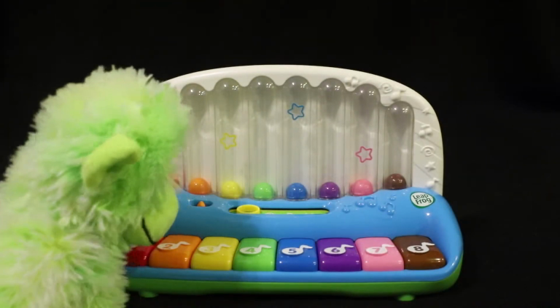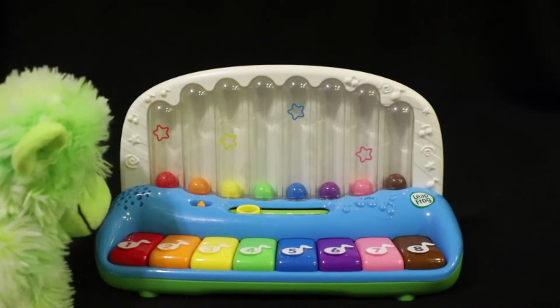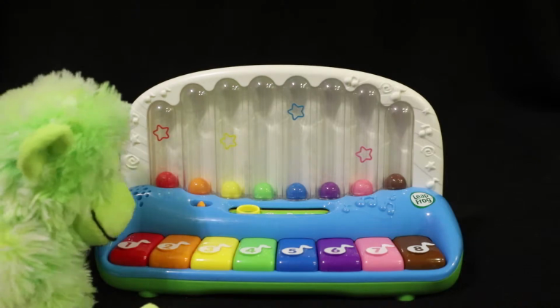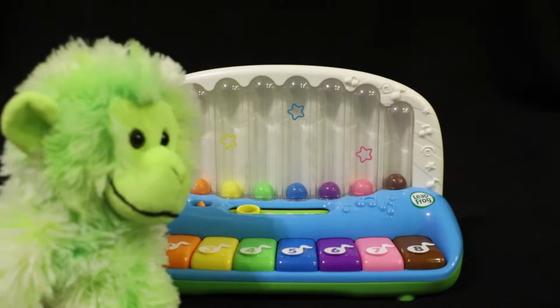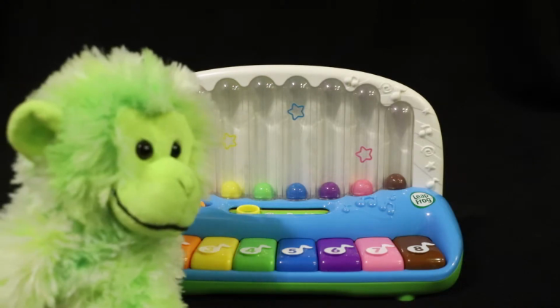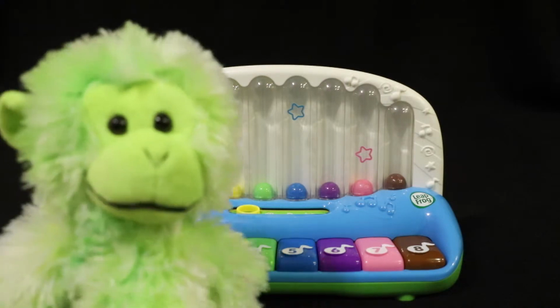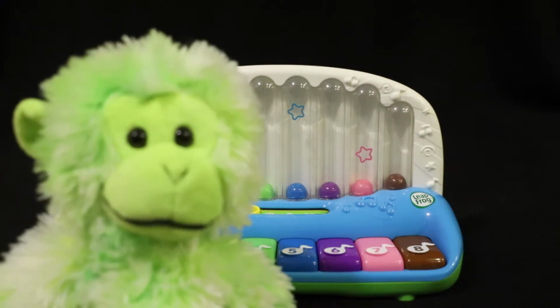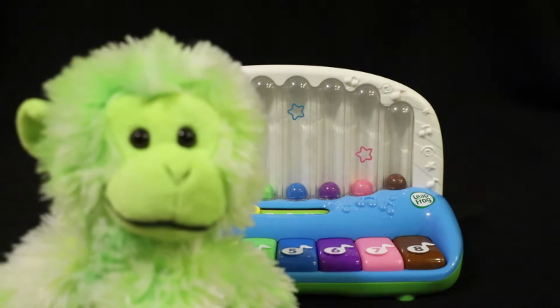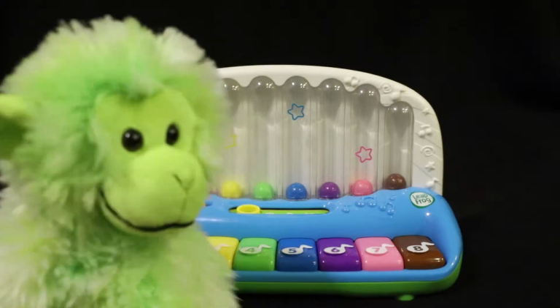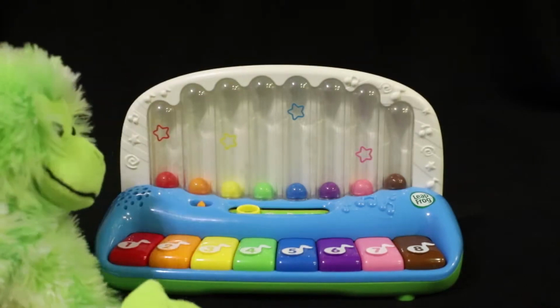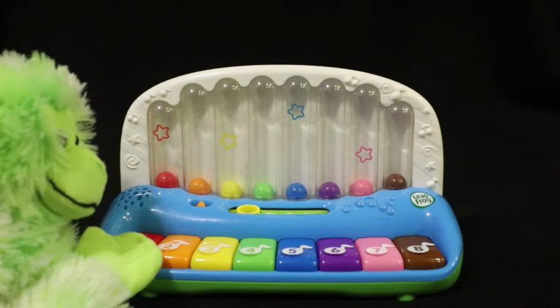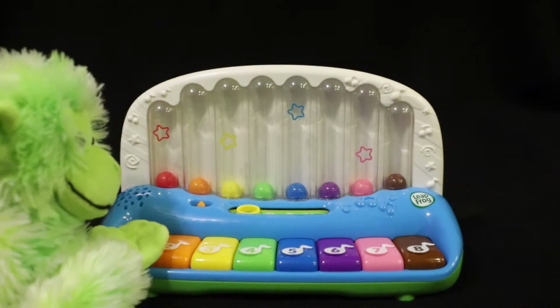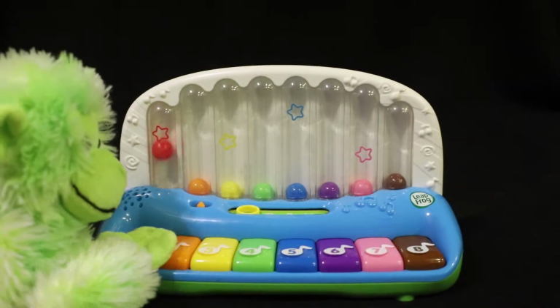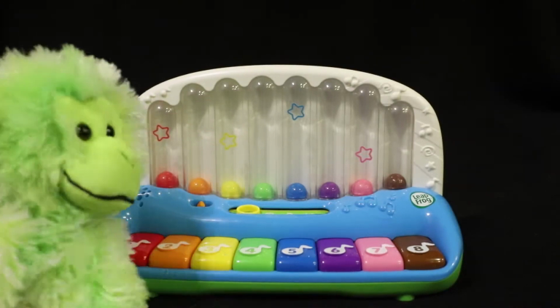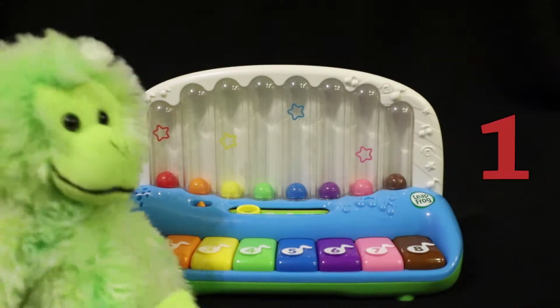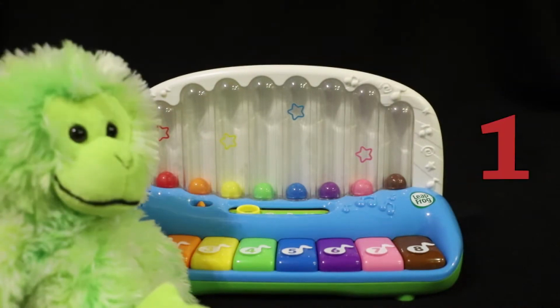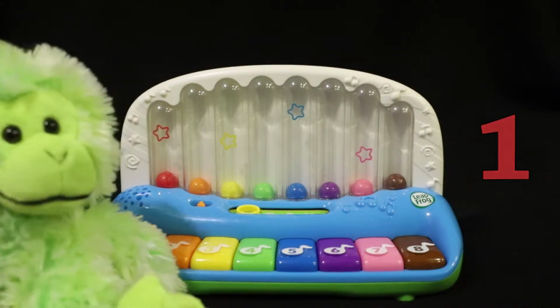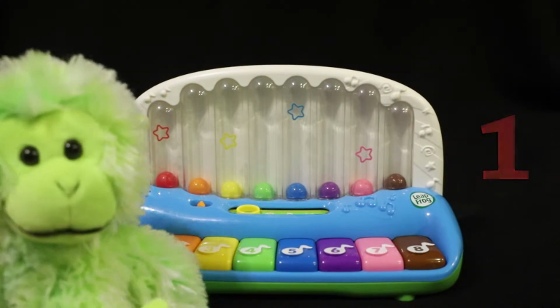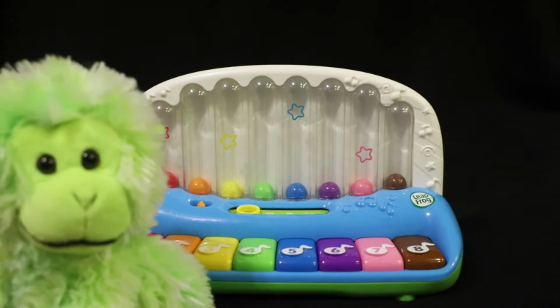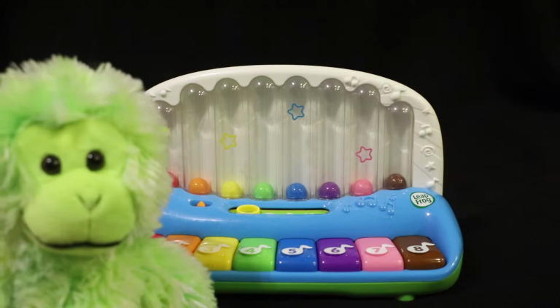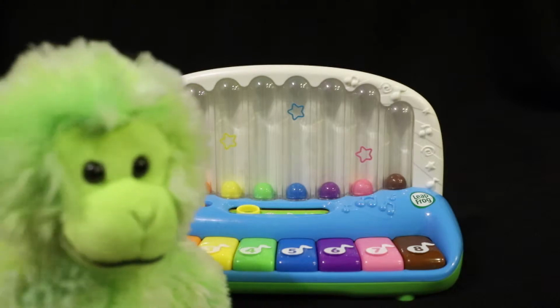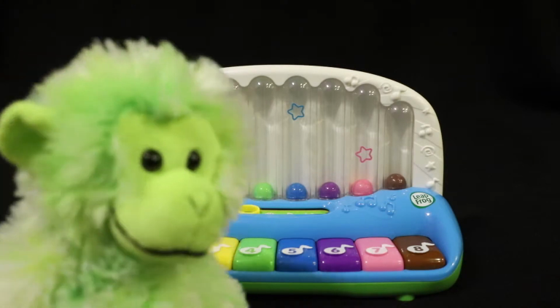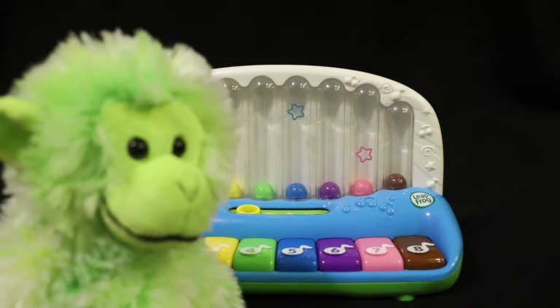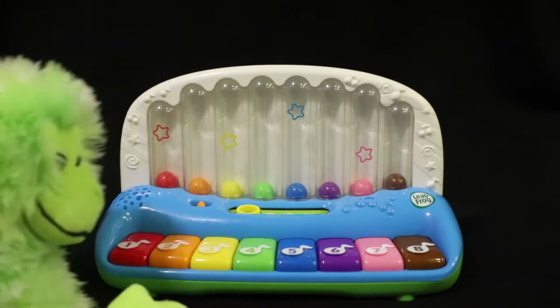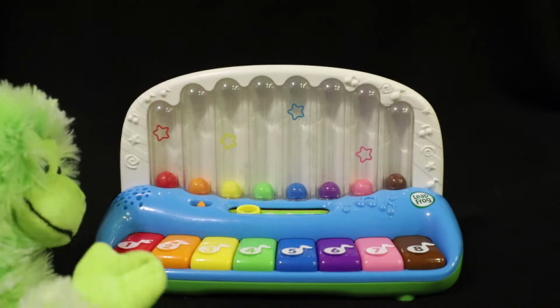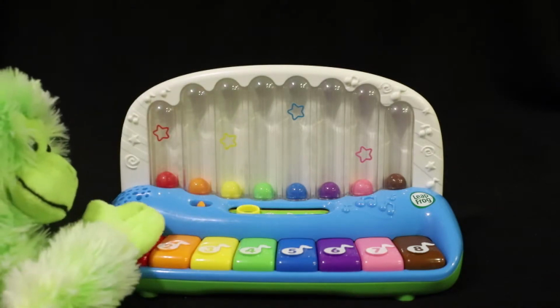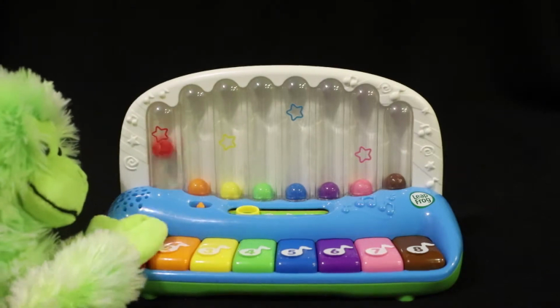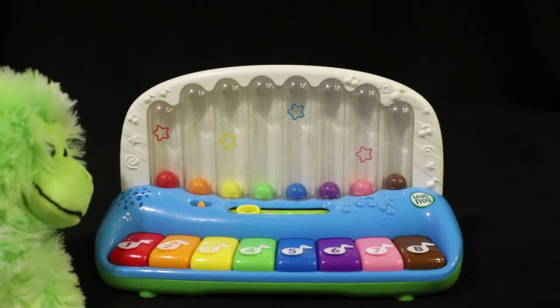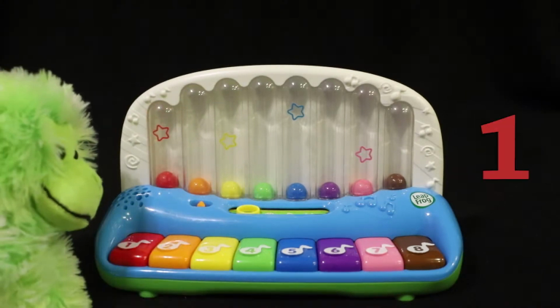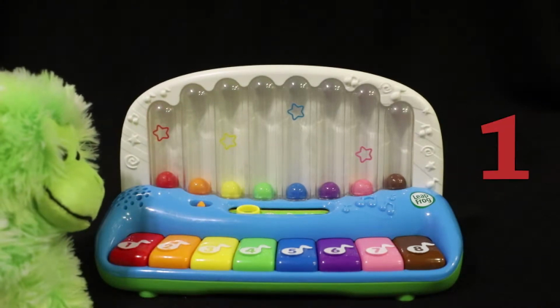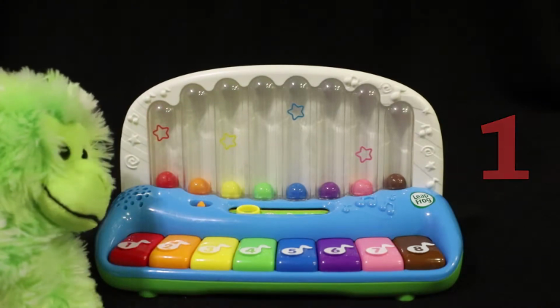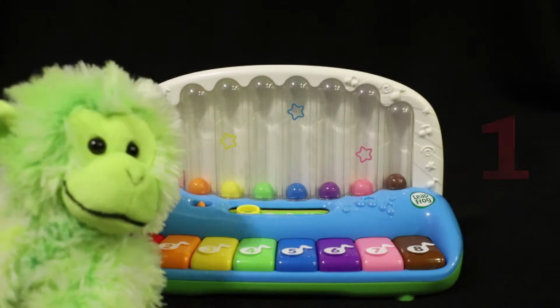Hmm. What do we do? Whoa. What was that? Ooh.